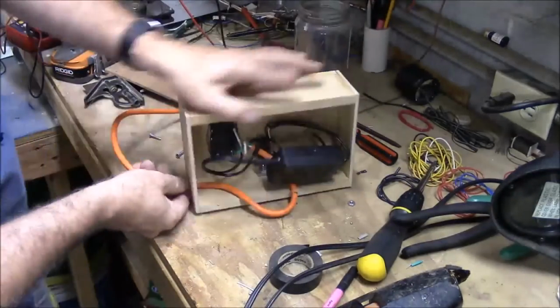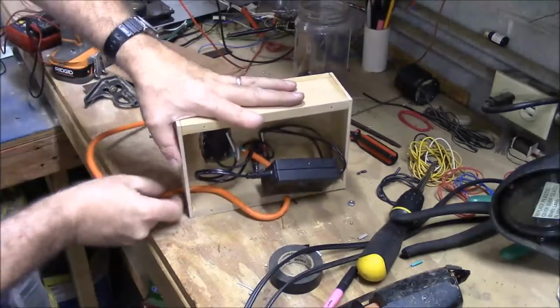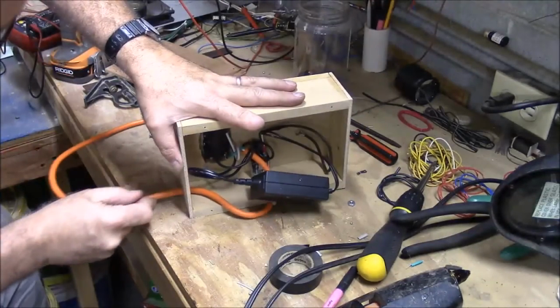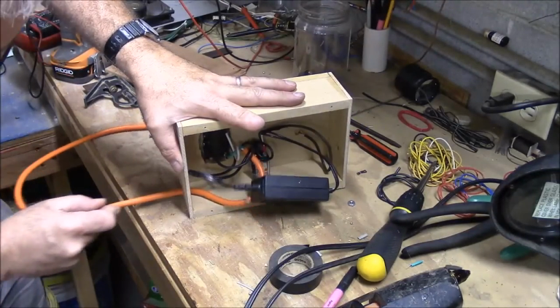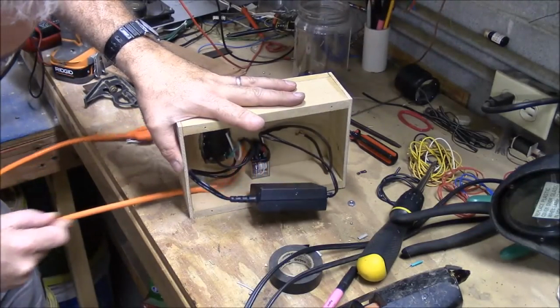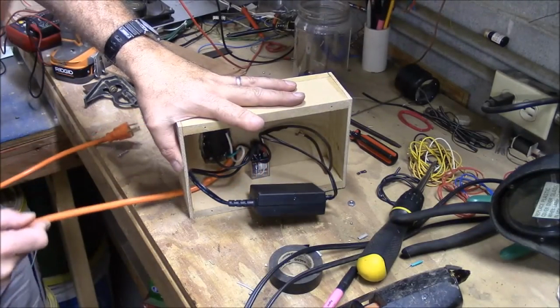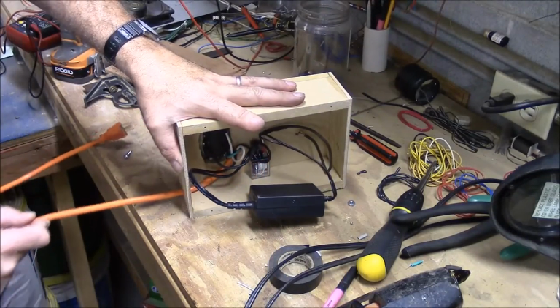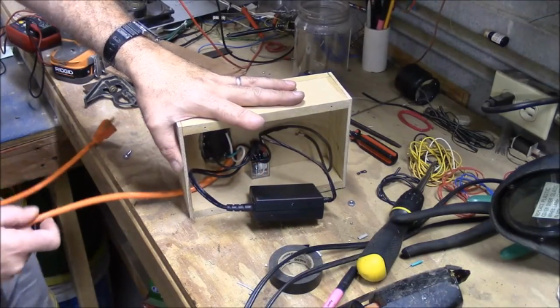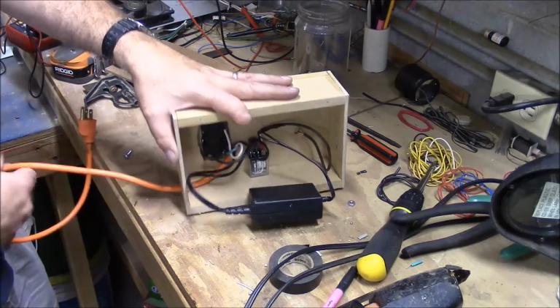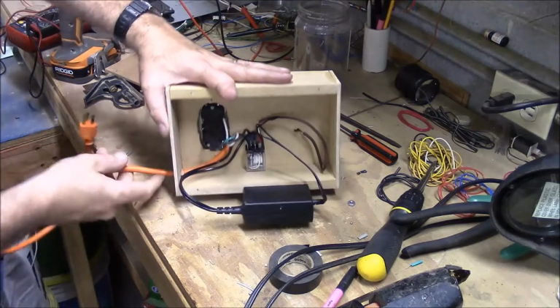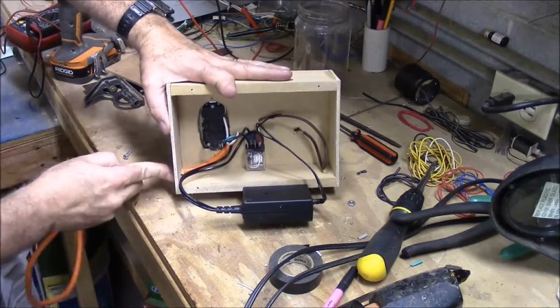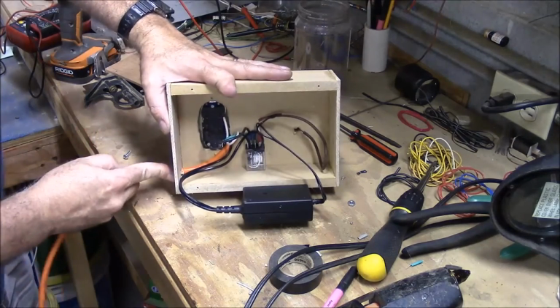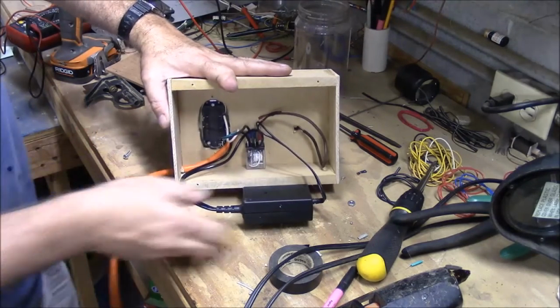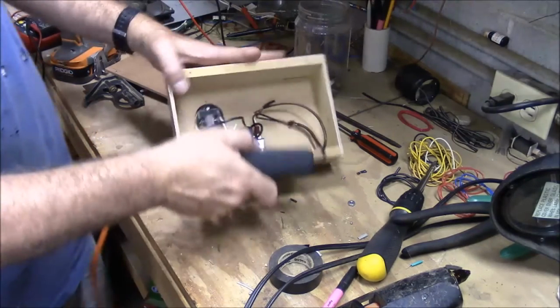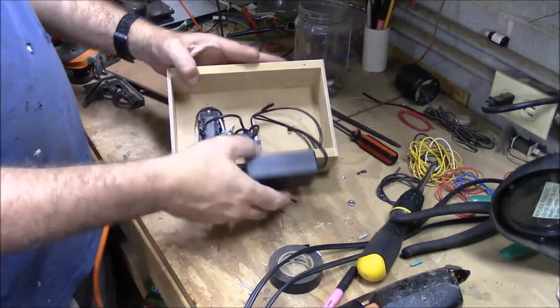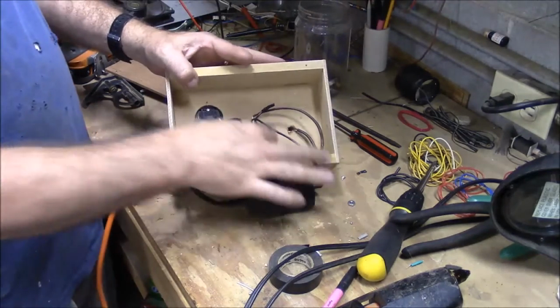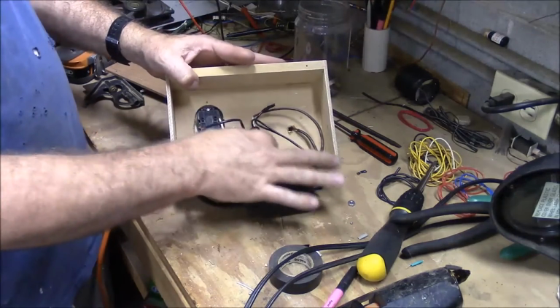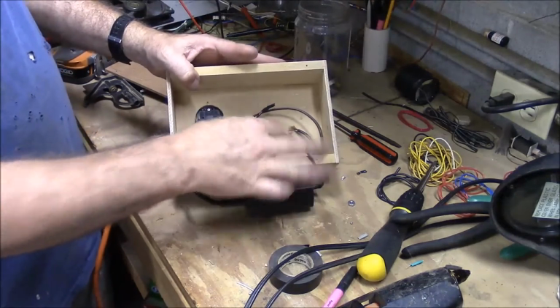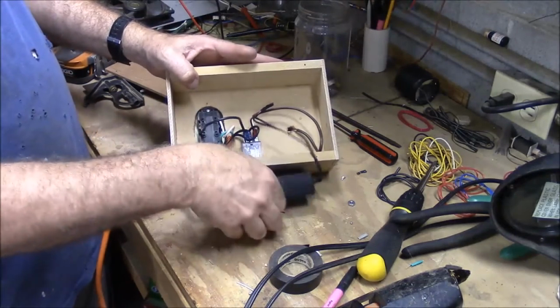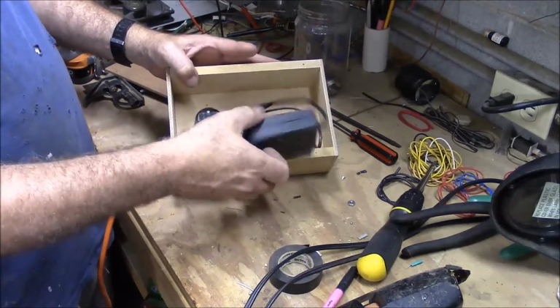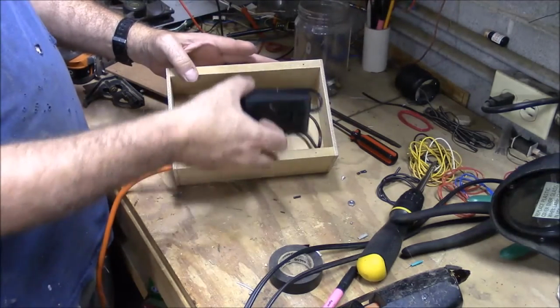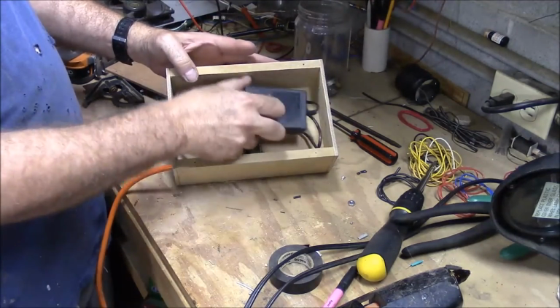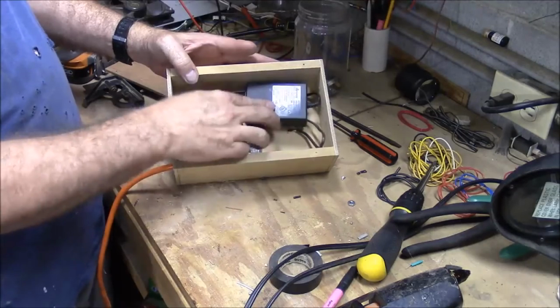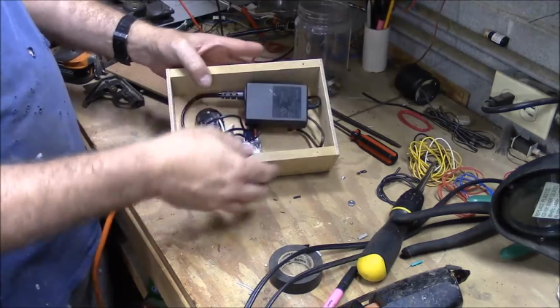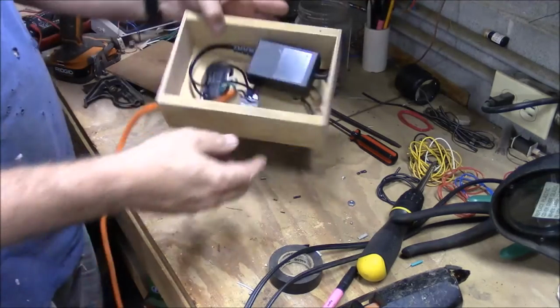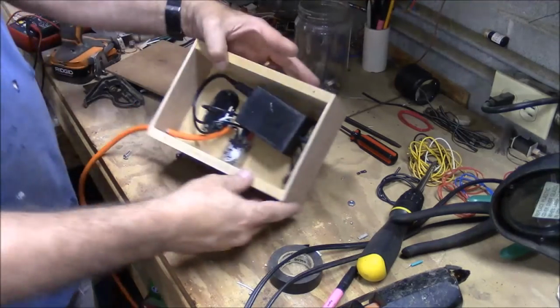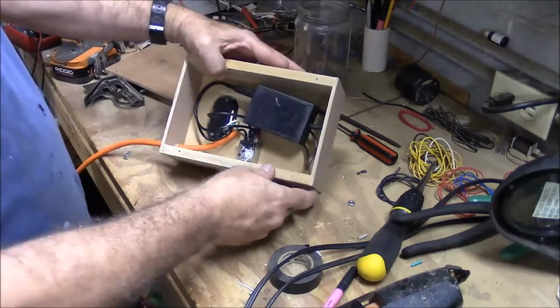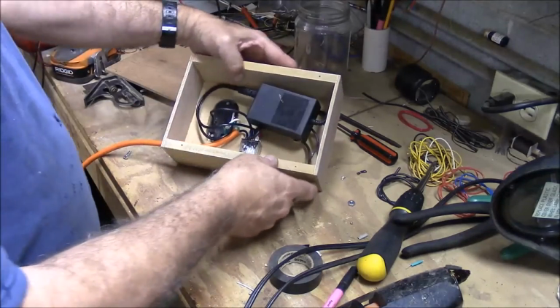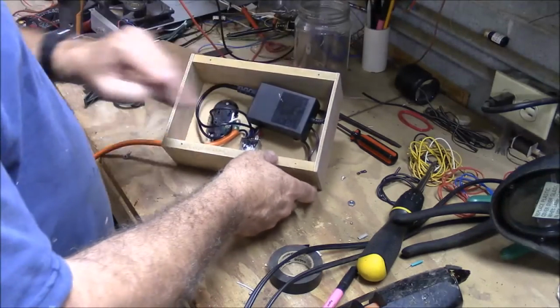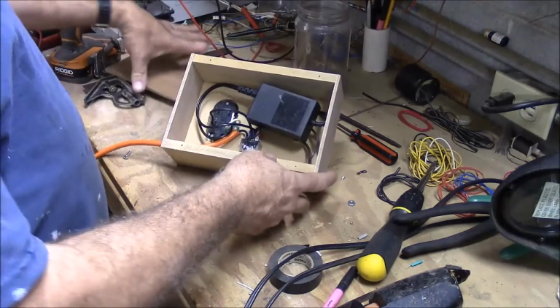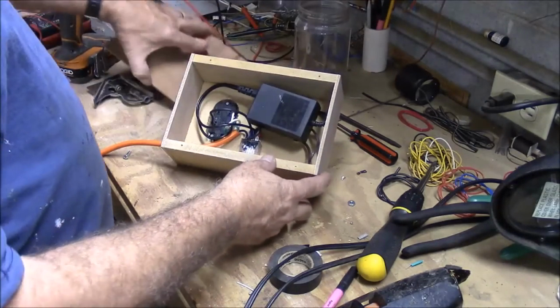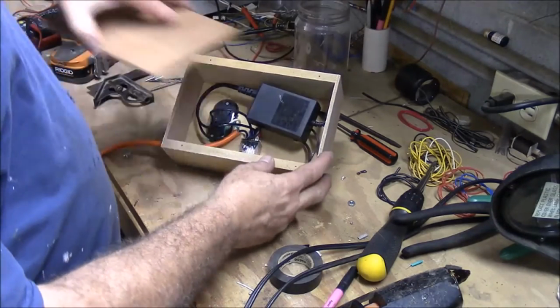We're going to pull it back and you see it stops right there. Our relay's glued in, we're going to put our transformer in there and put the back on.